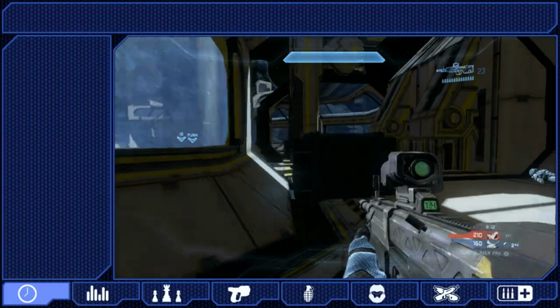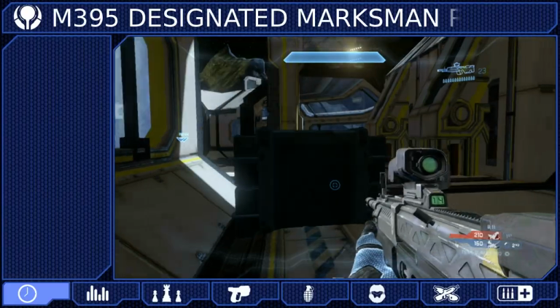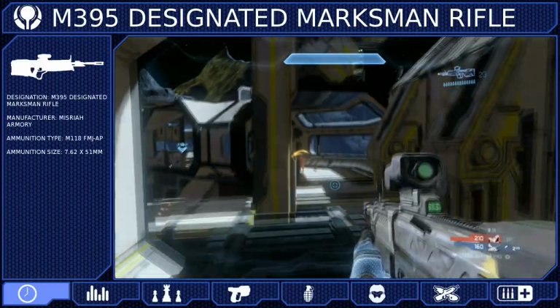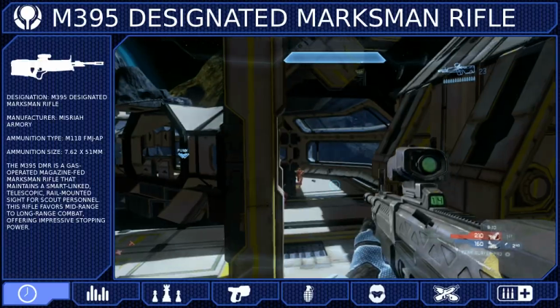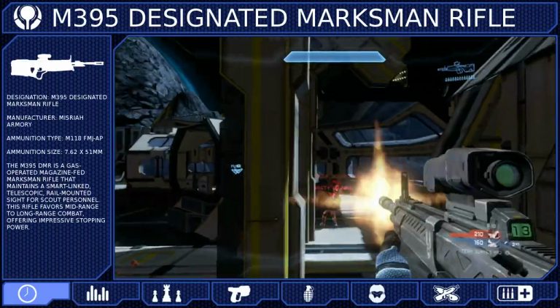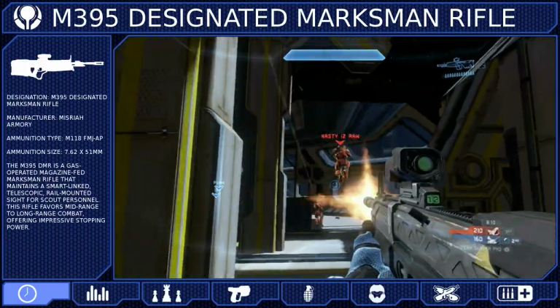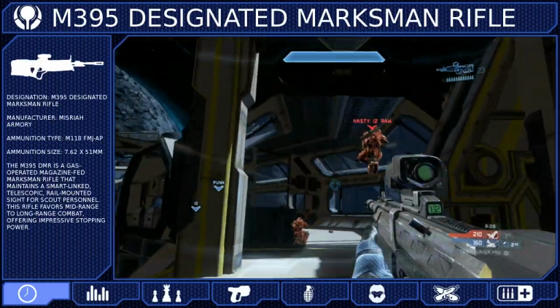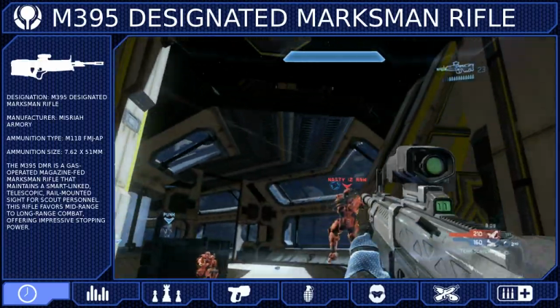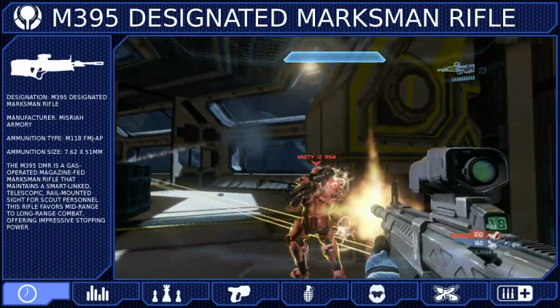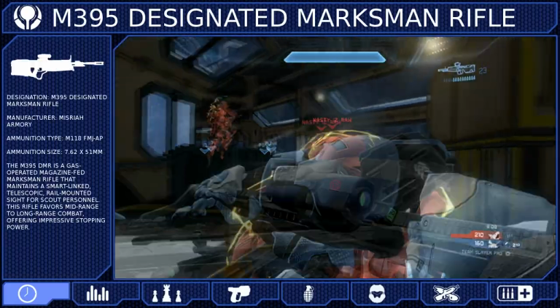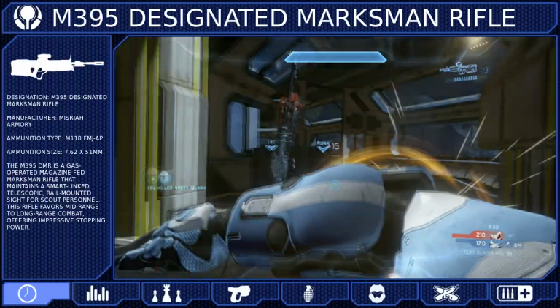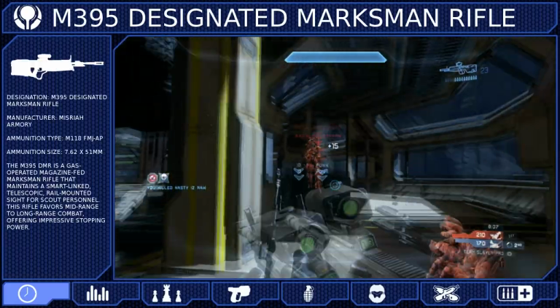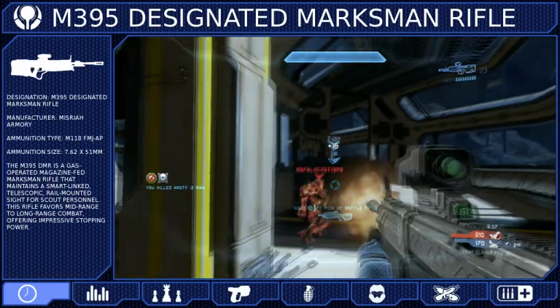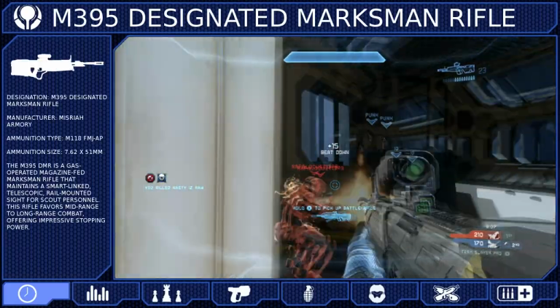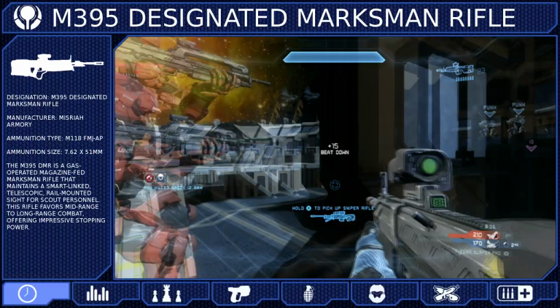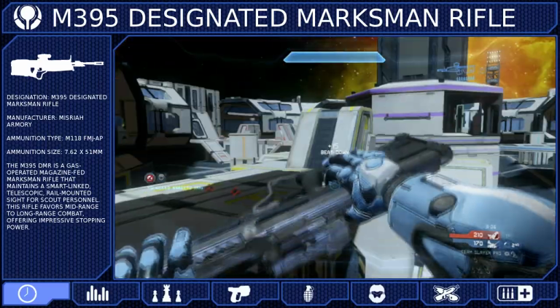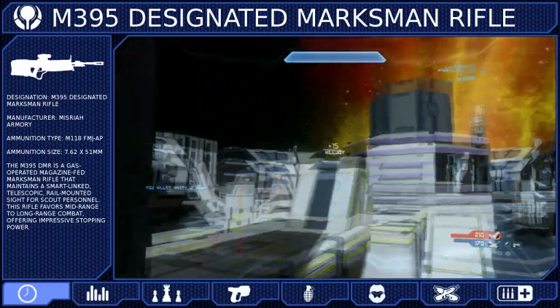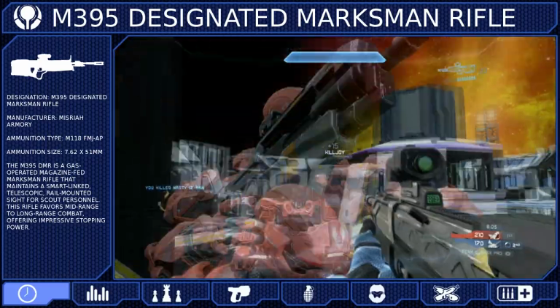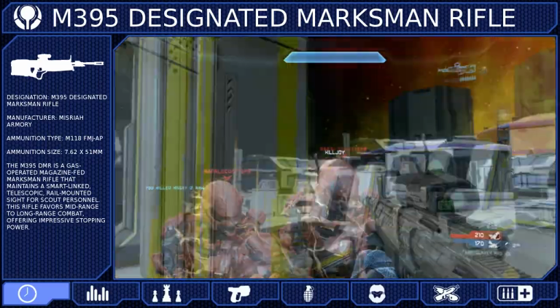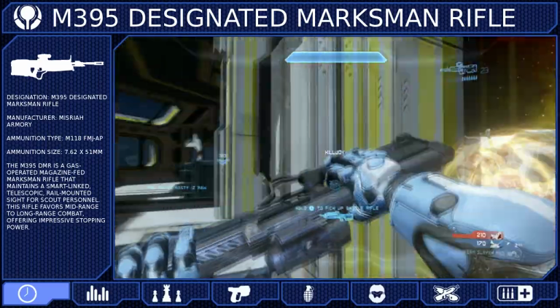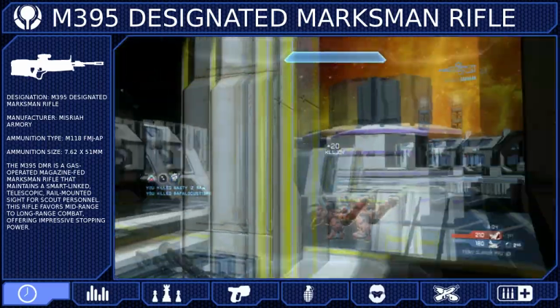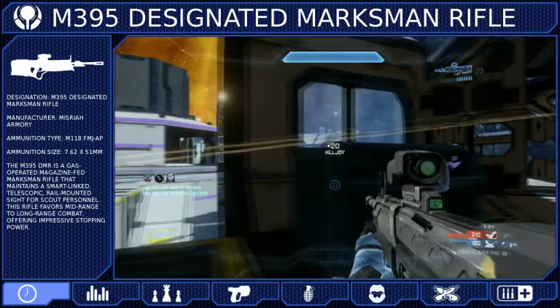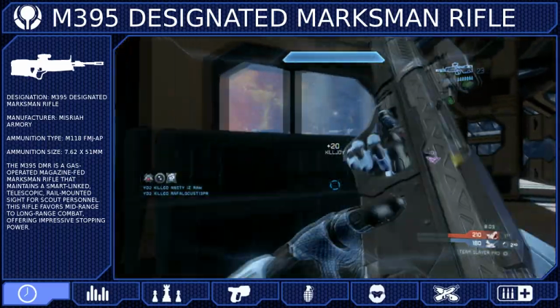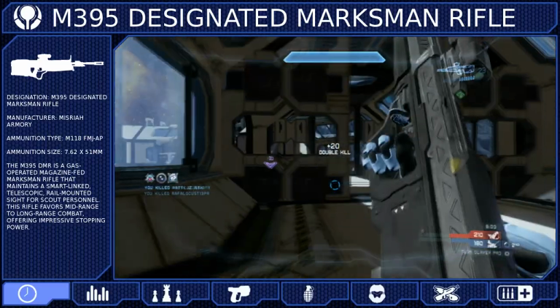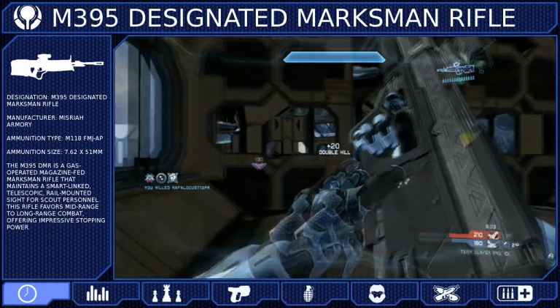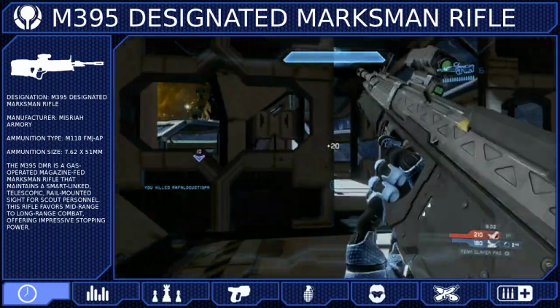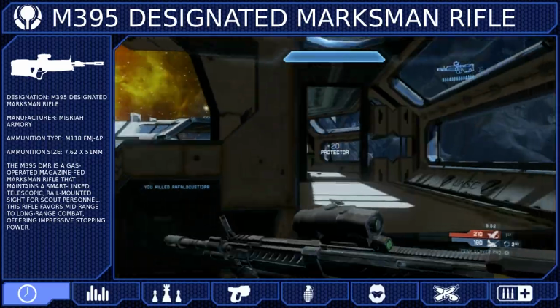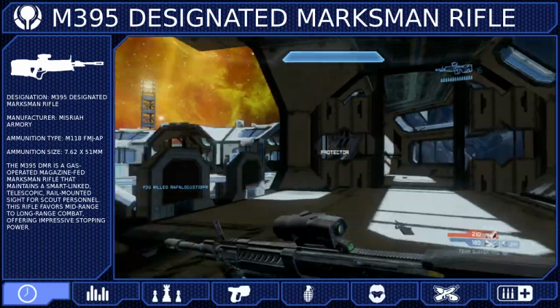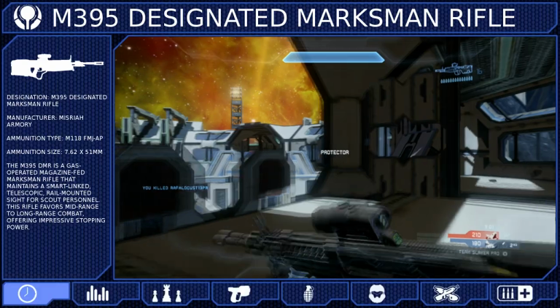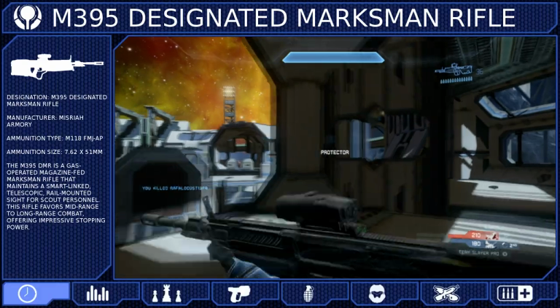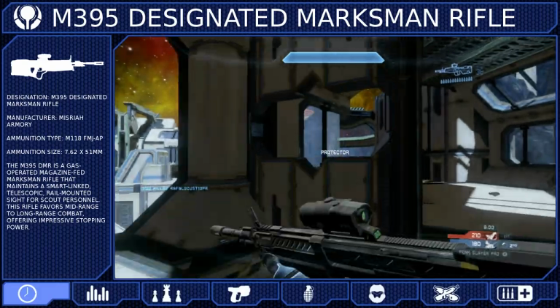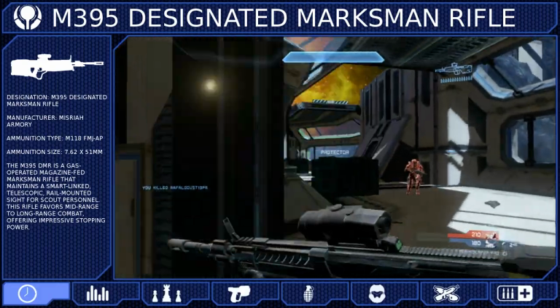The M395 Designated Marksman Rifle is a human weapon developed by Misraya Armory. It's a gas-operated, magazine-fed, bullpup rifle that comes standard with a three-times magnification scope for enhanced precision.